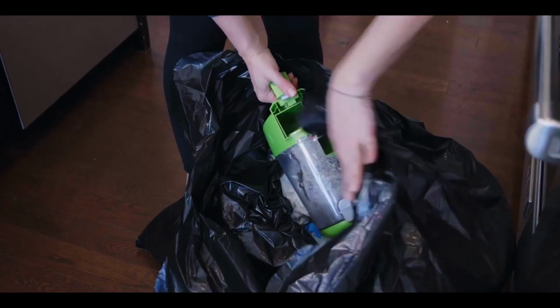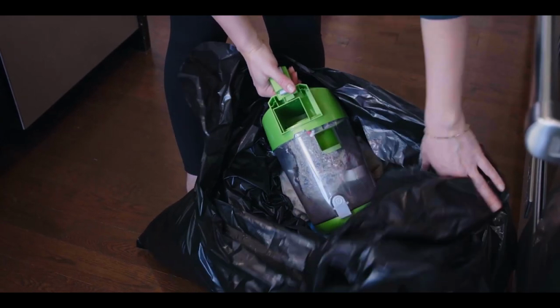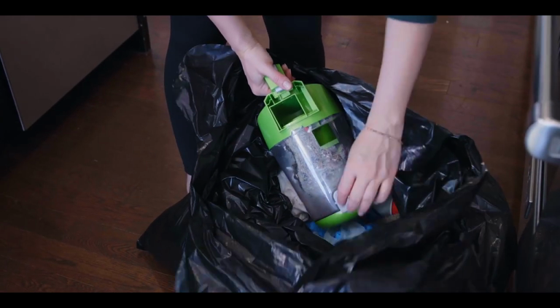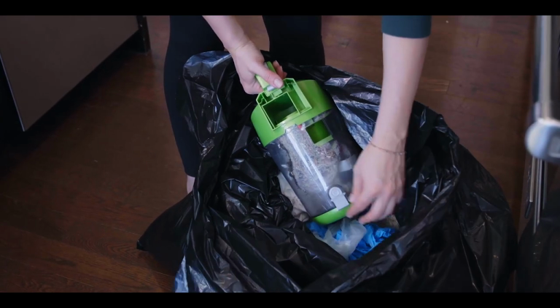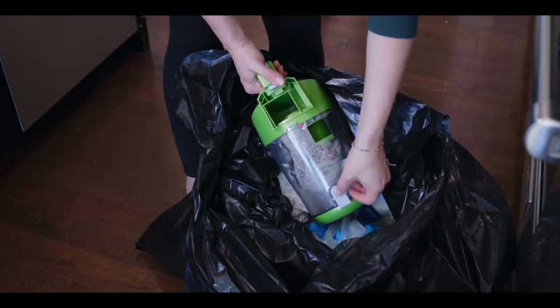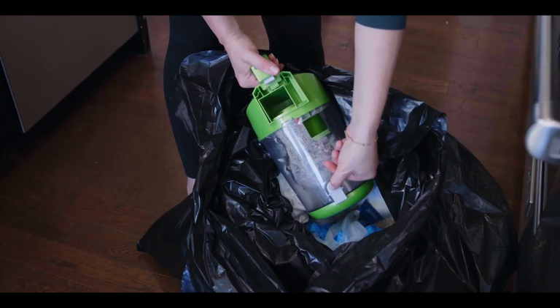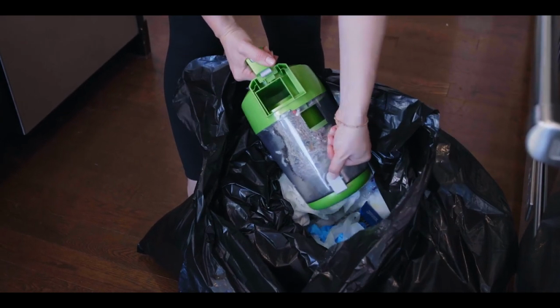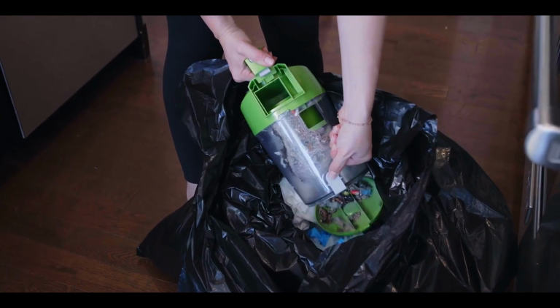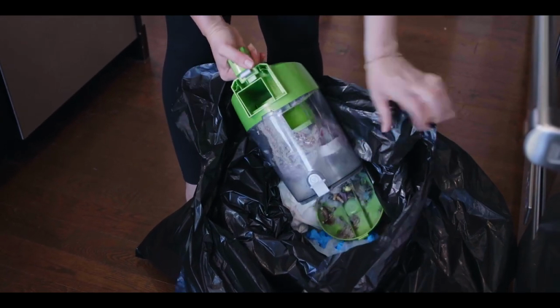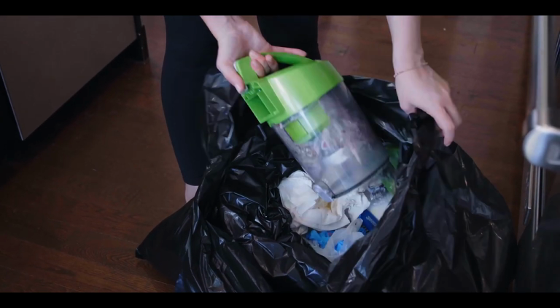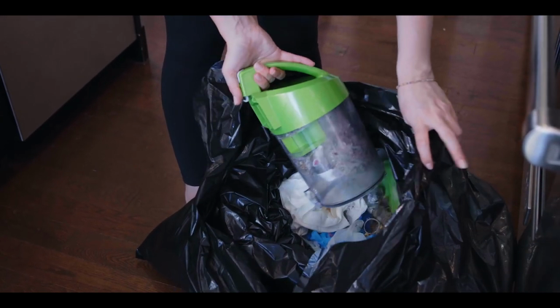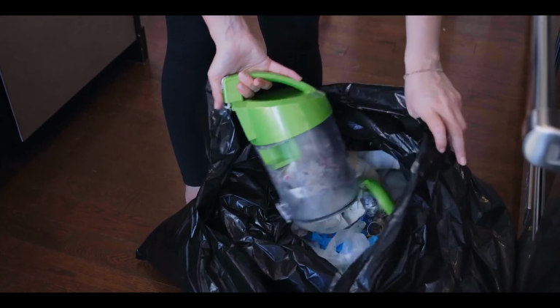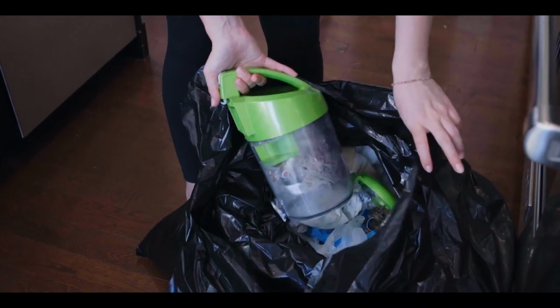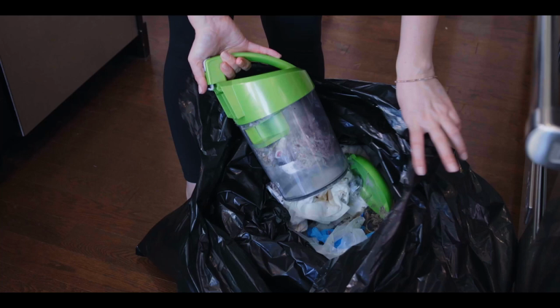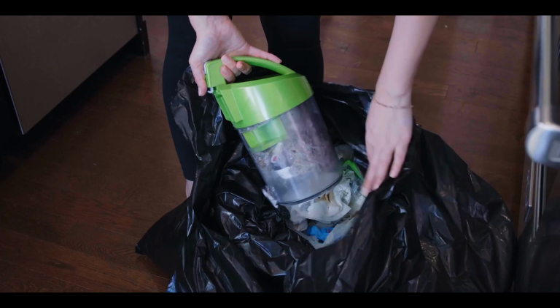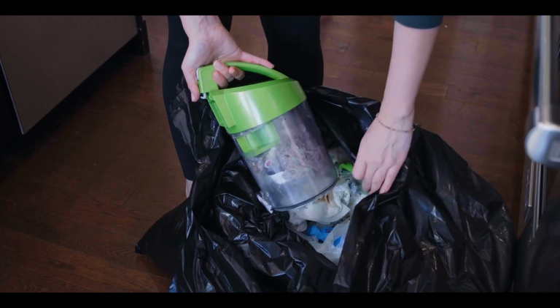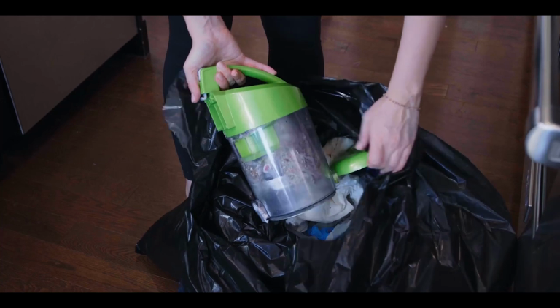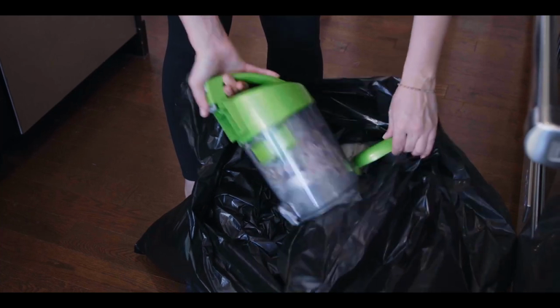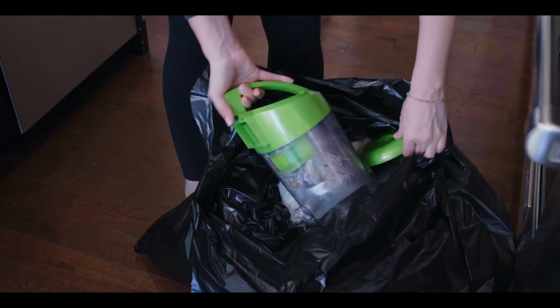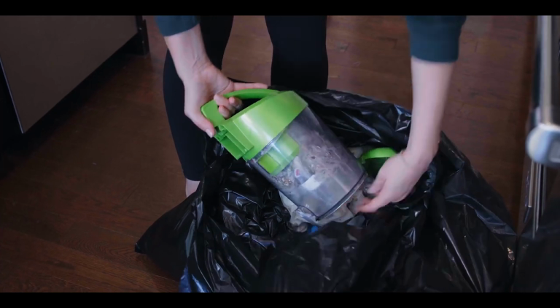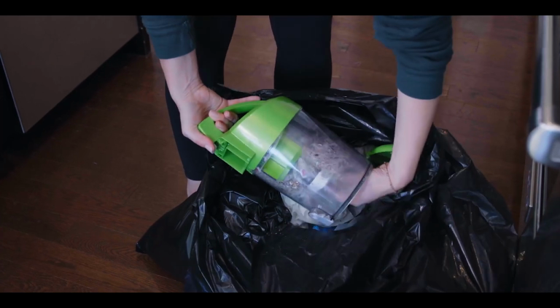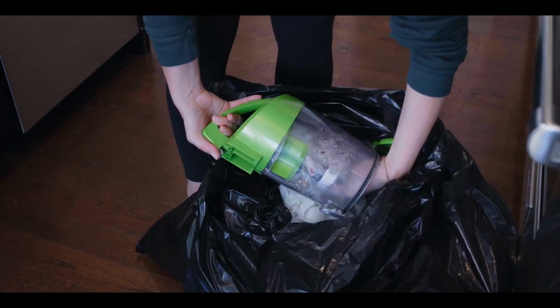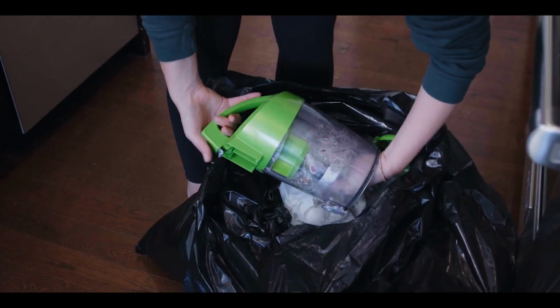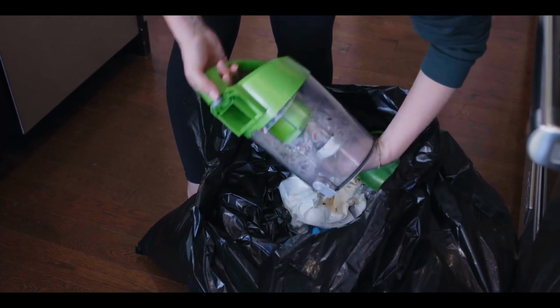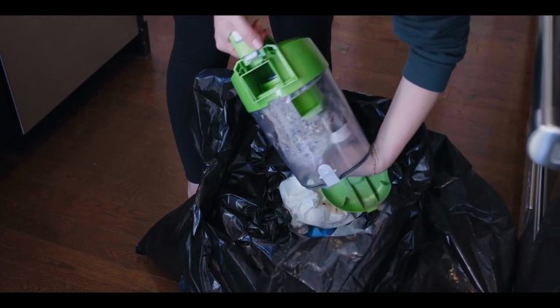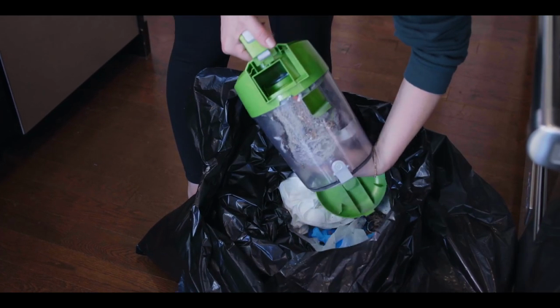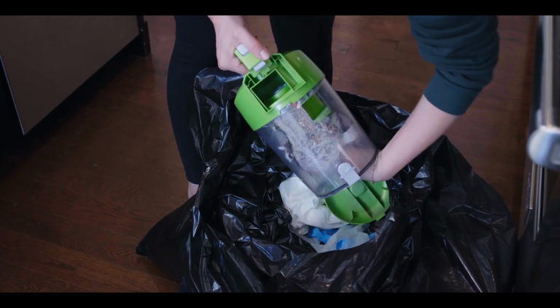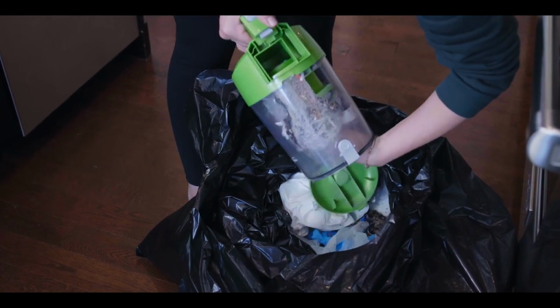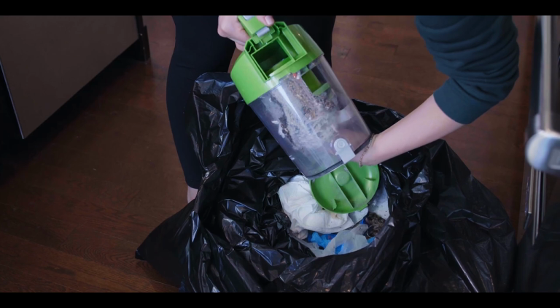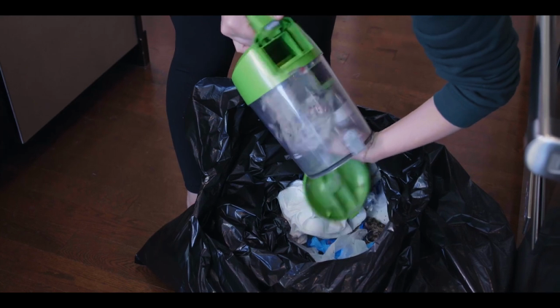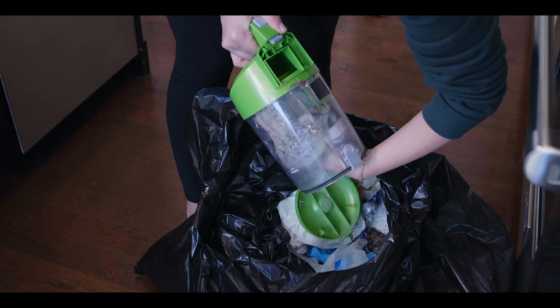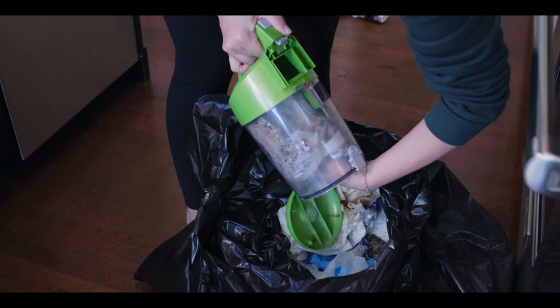If your vacuum isn't doing a good job at sucking up the dirt on your floors, chances are it just needs a good cleaning. Start by emptying the canister in the garbage and pulling out the filter.